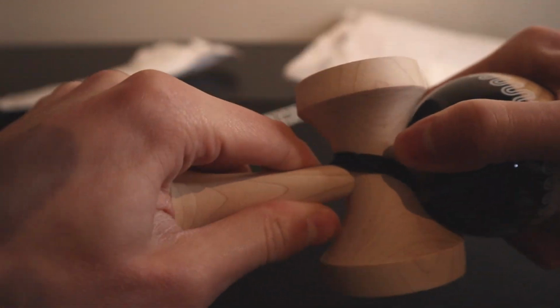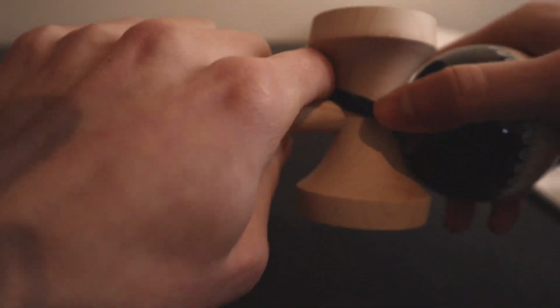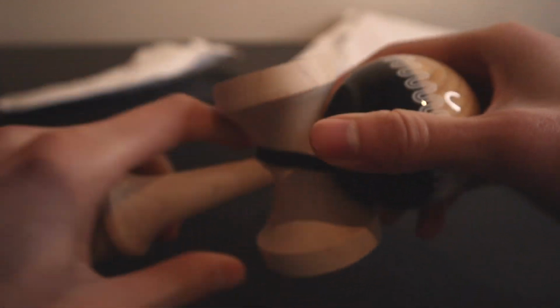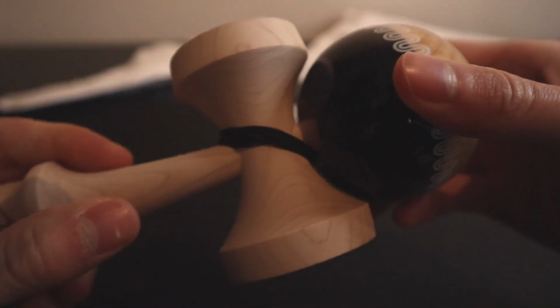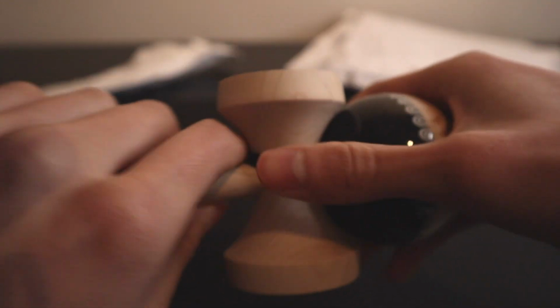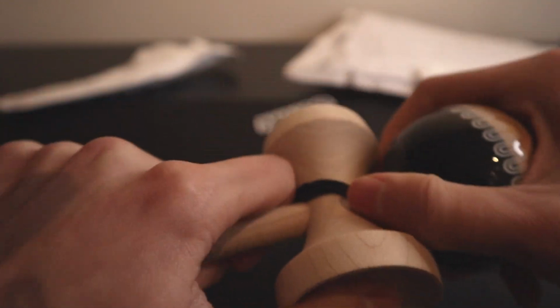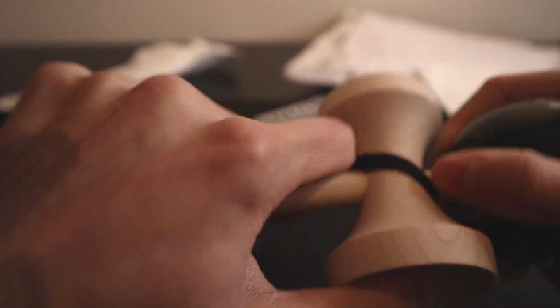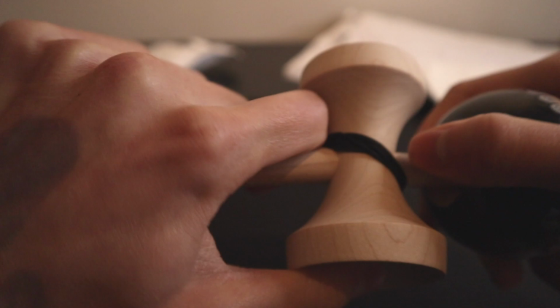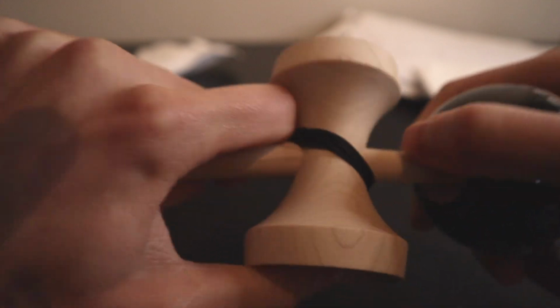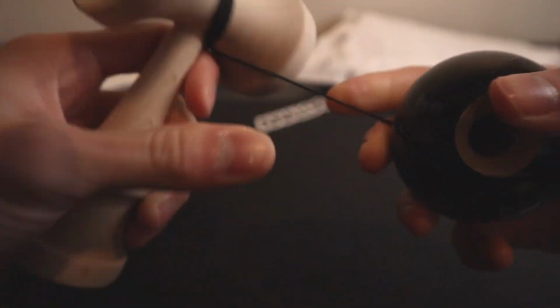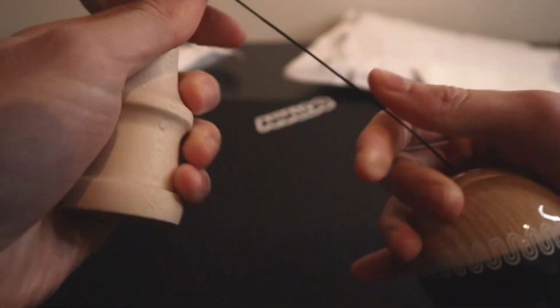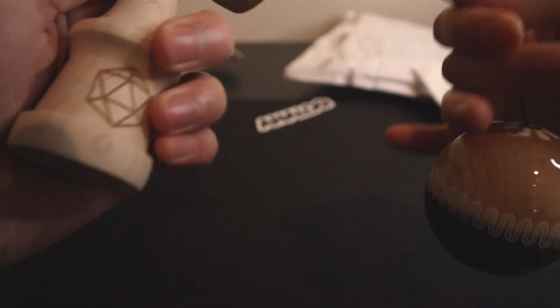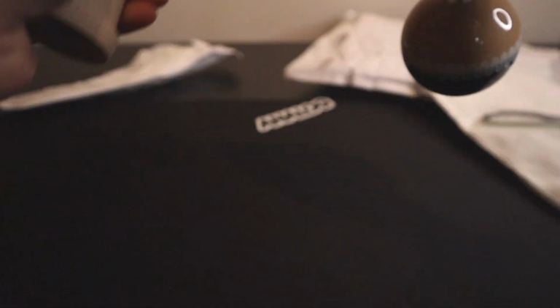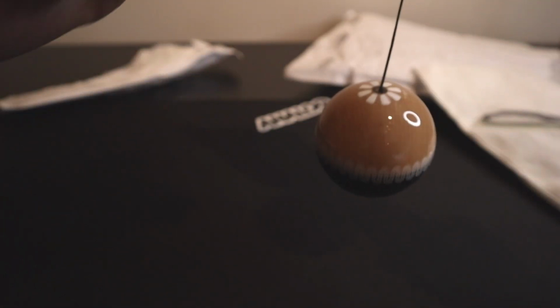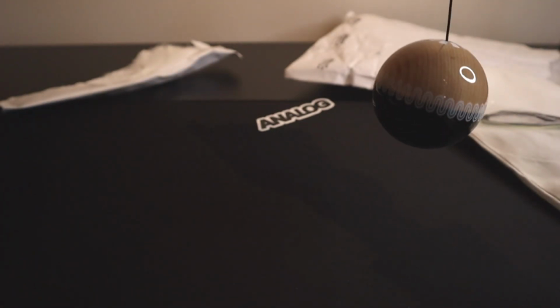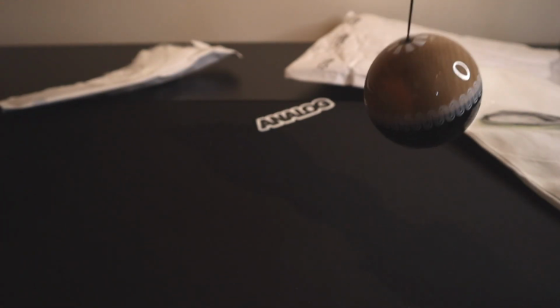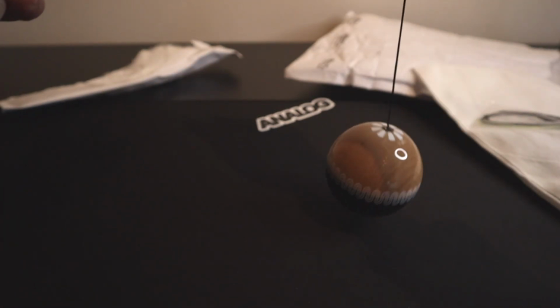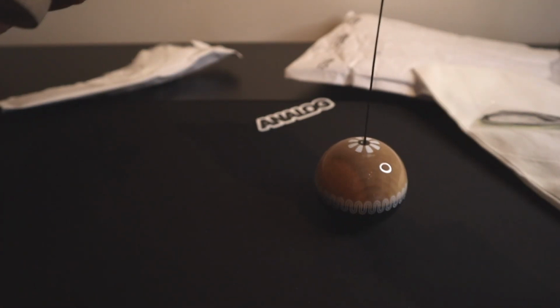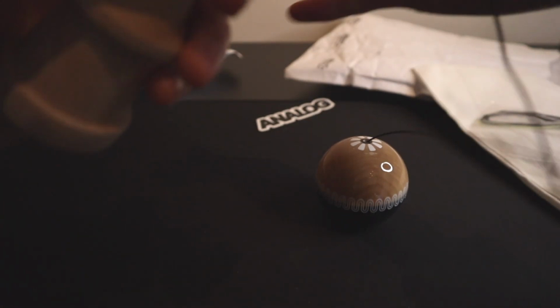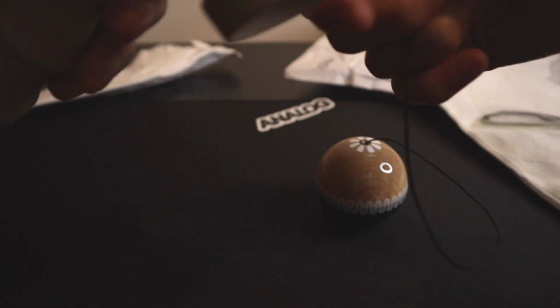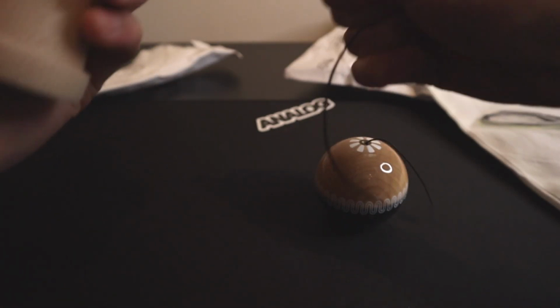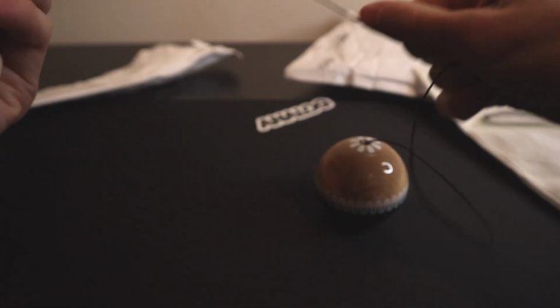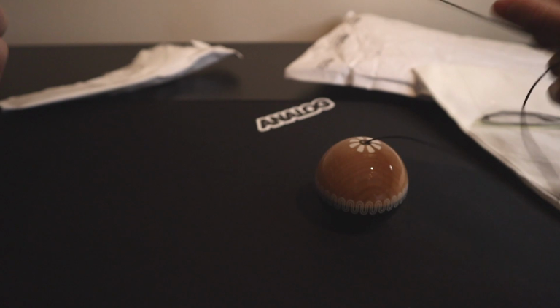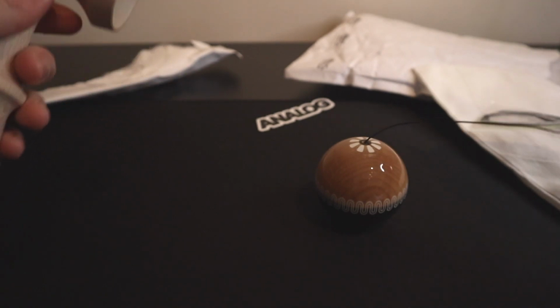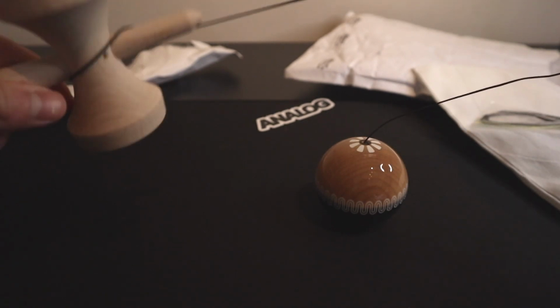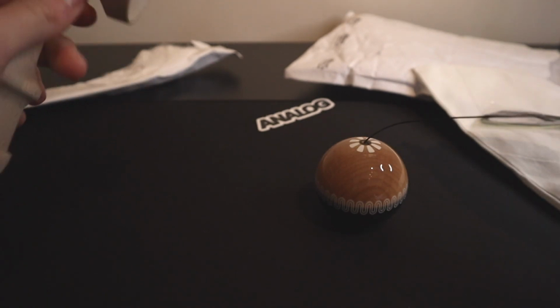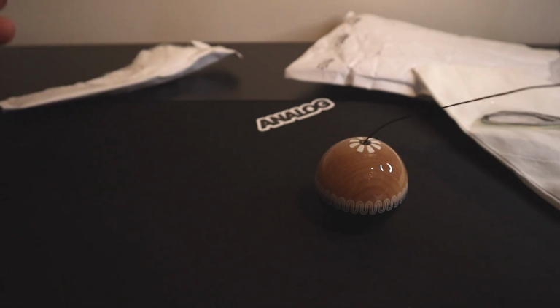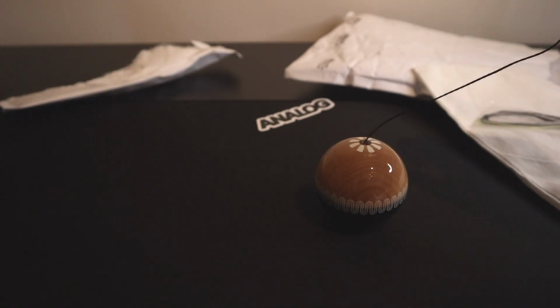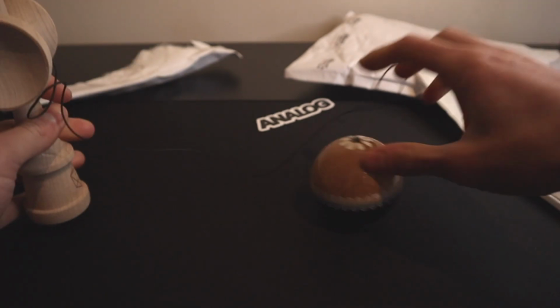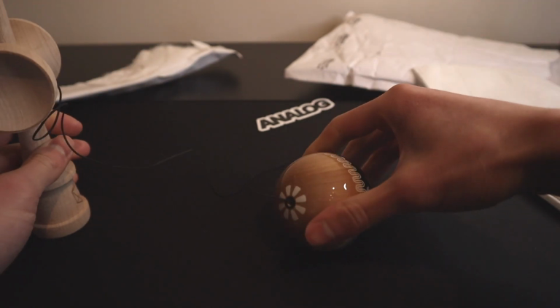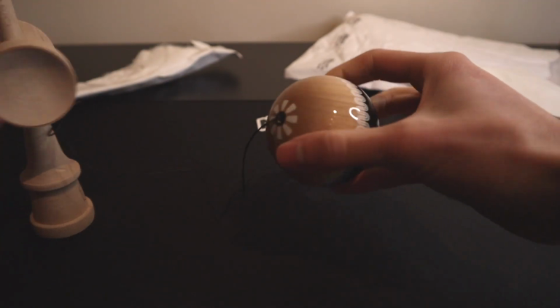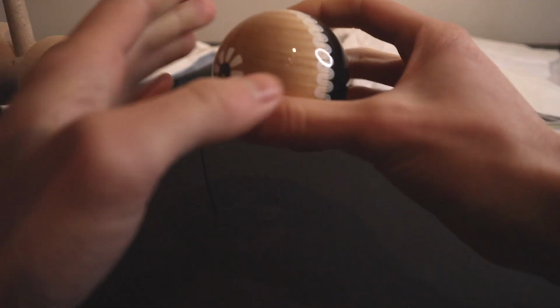It has a black string with a bearing bead.